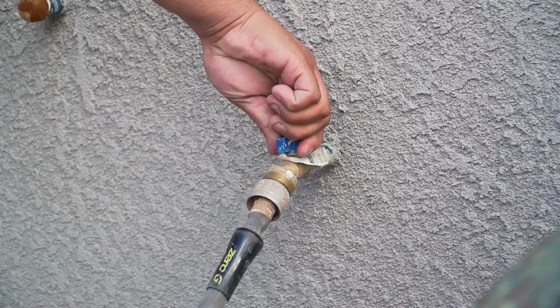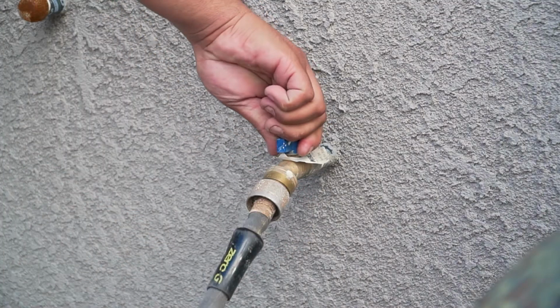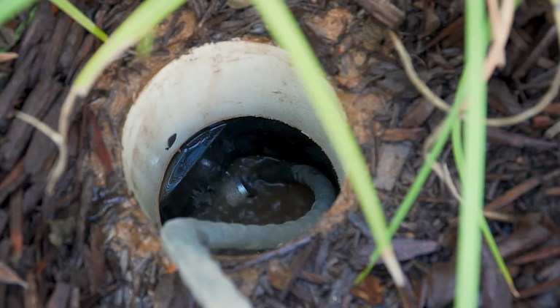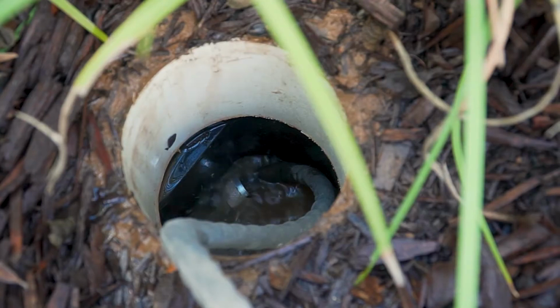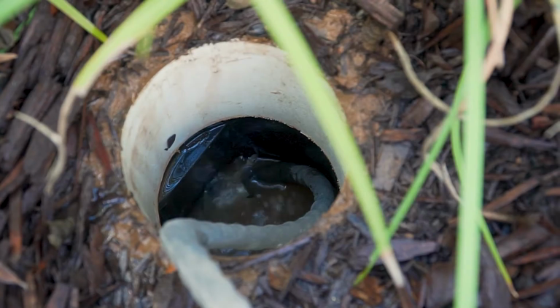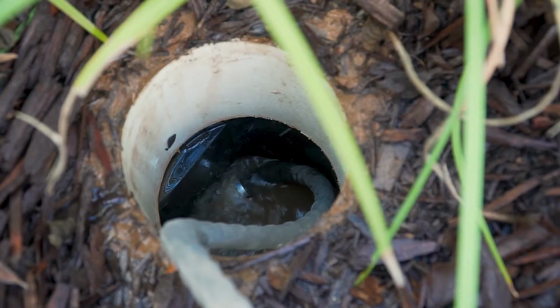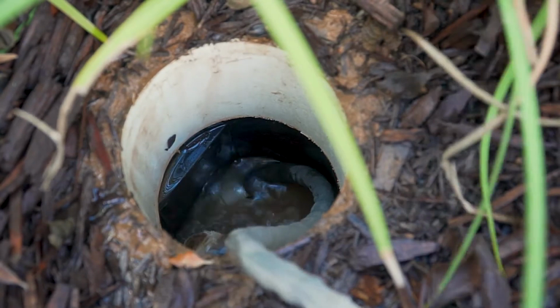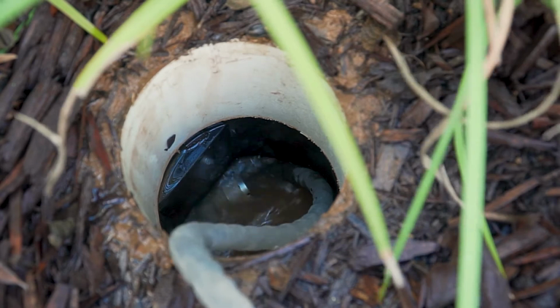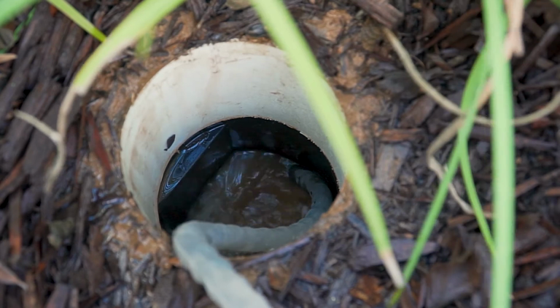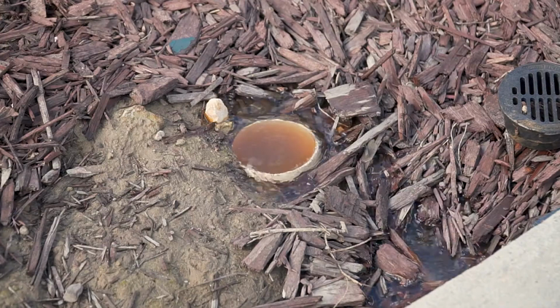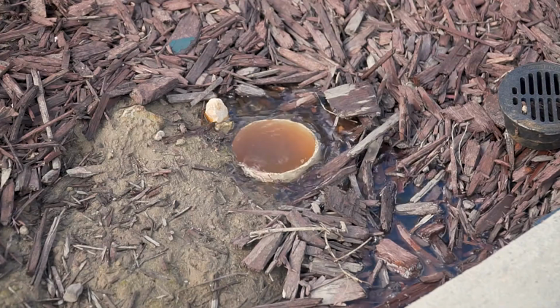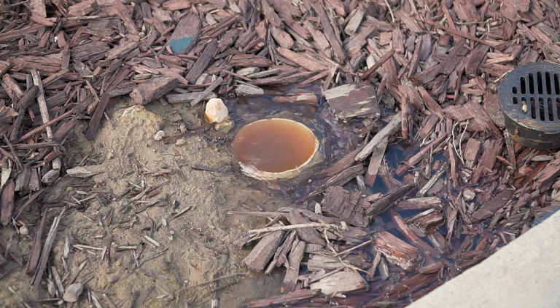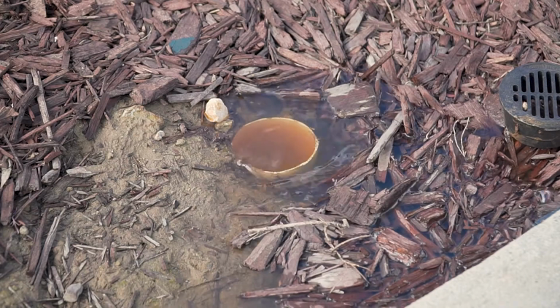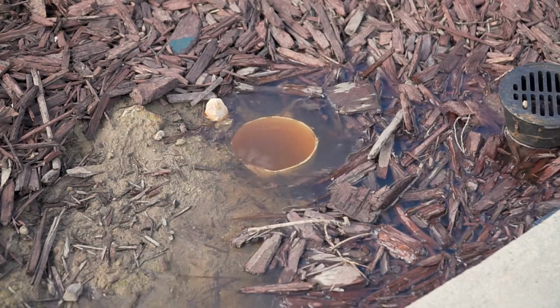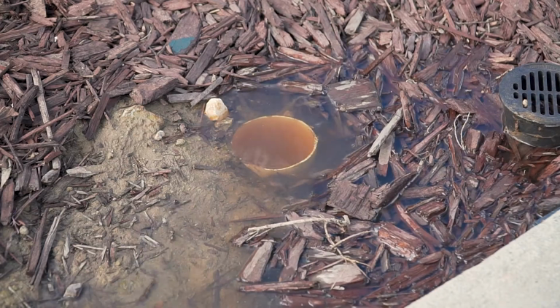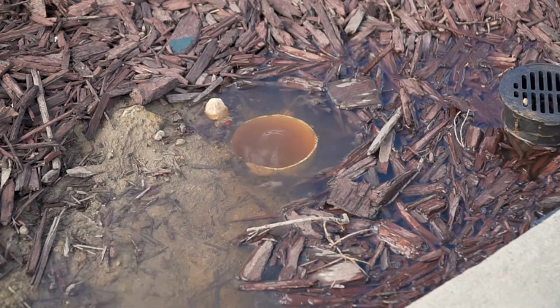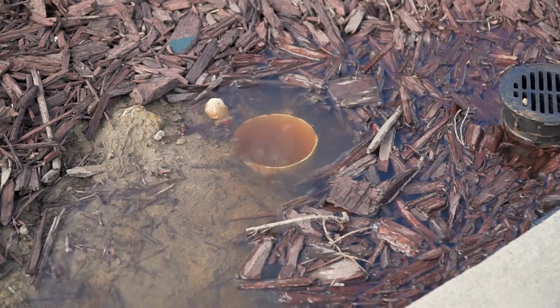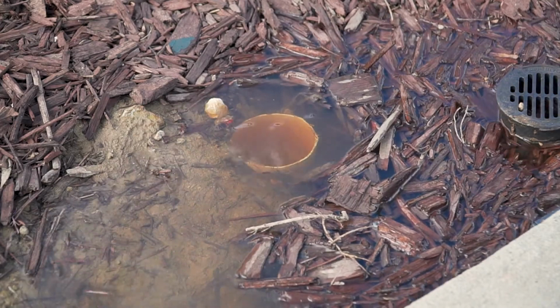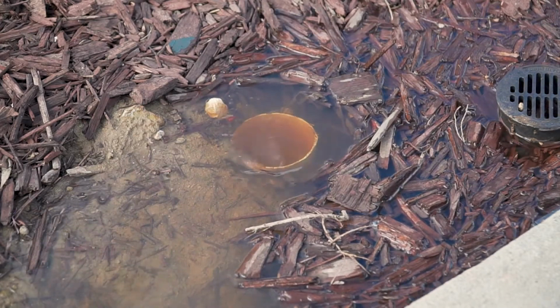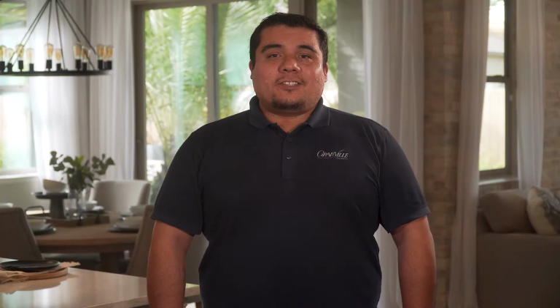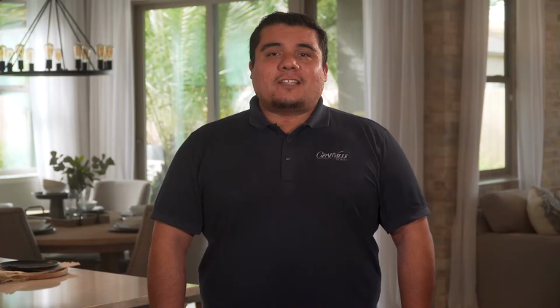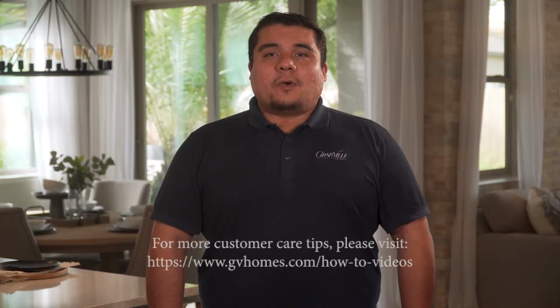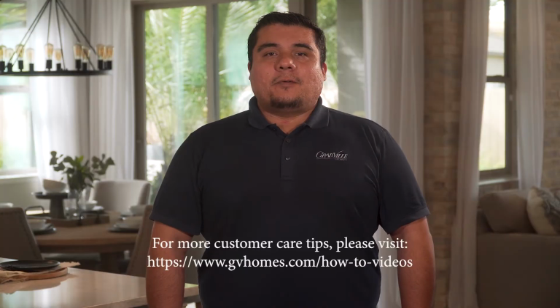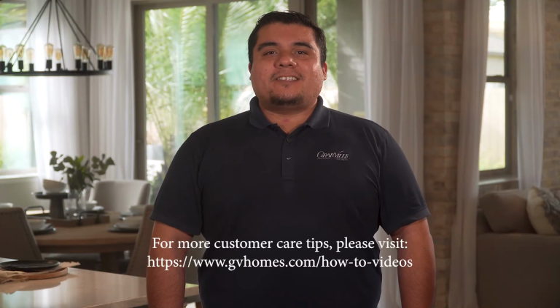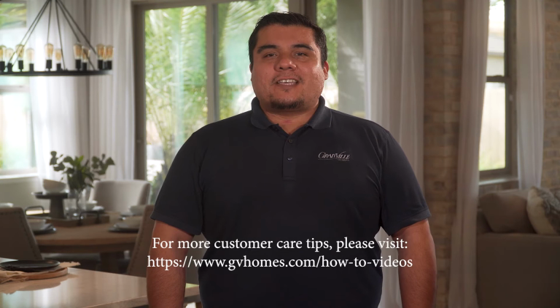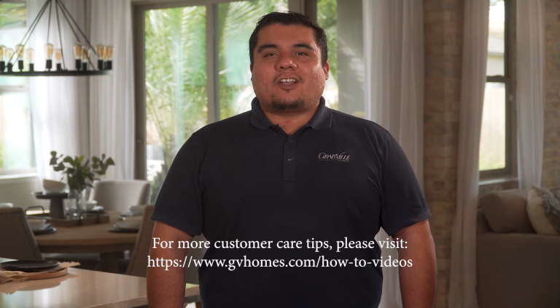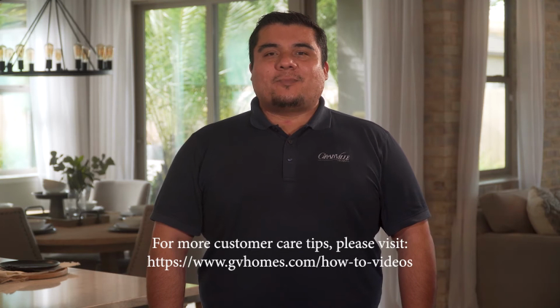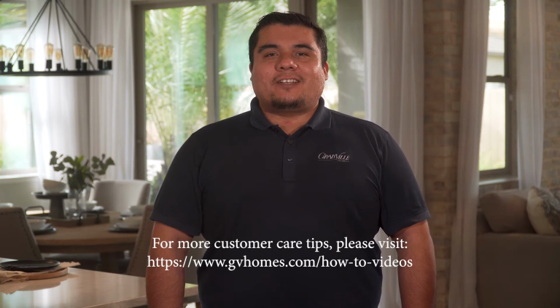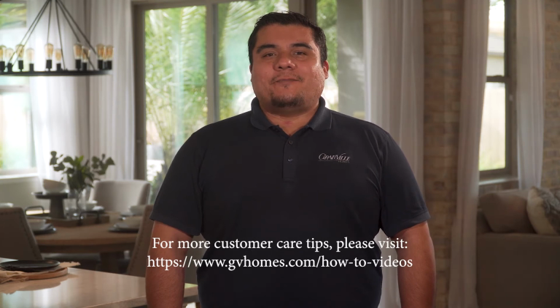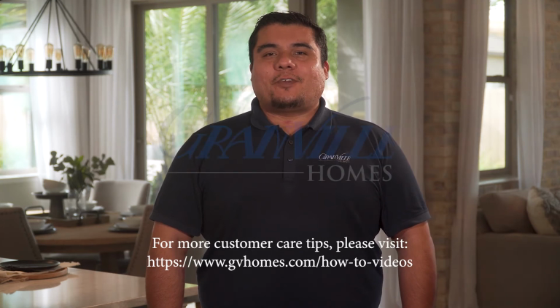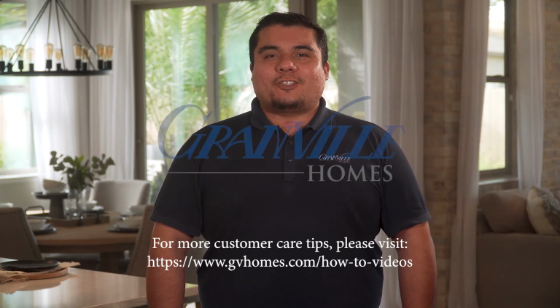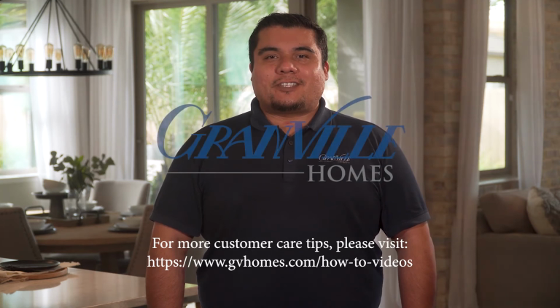If your drain is clear, the water would be flowing smoothly. If this still does not work, please contact our customer care team for further instructions.